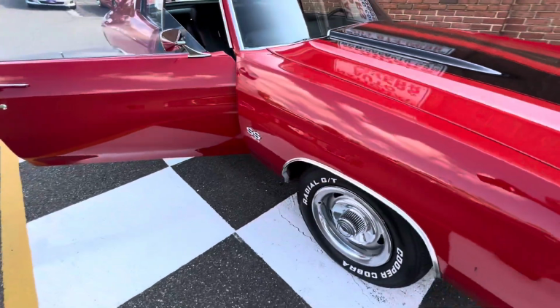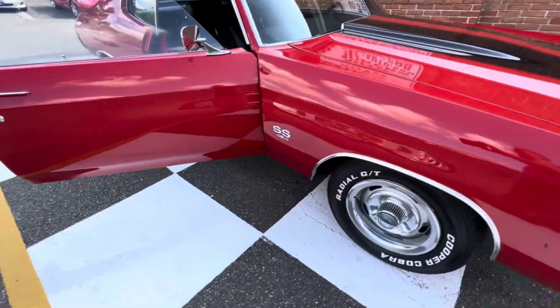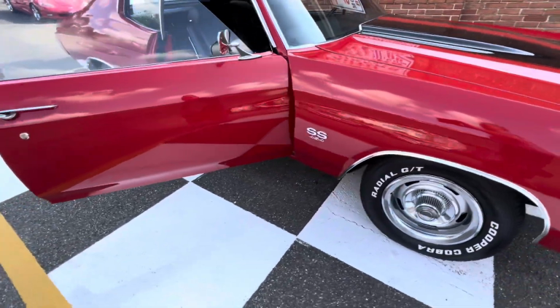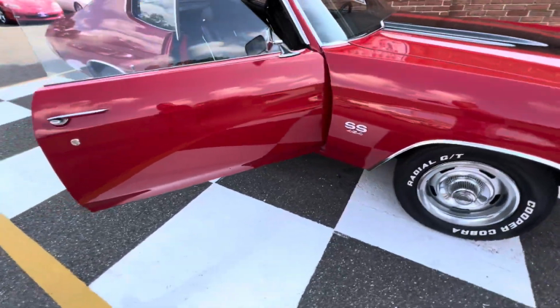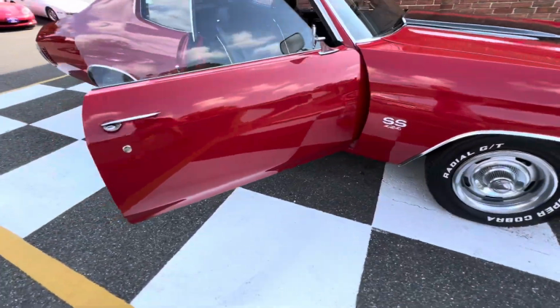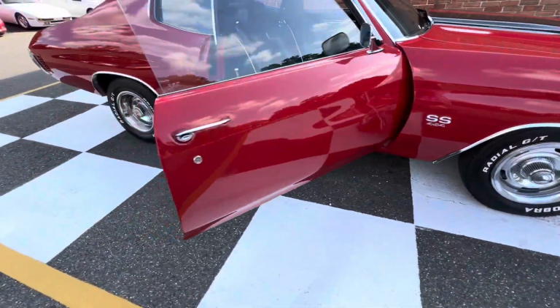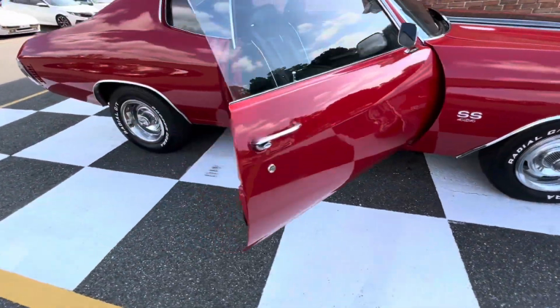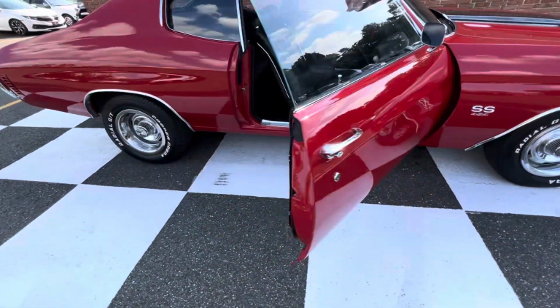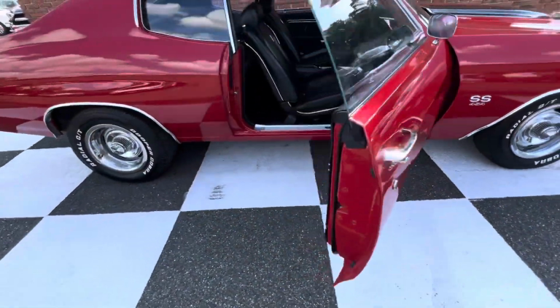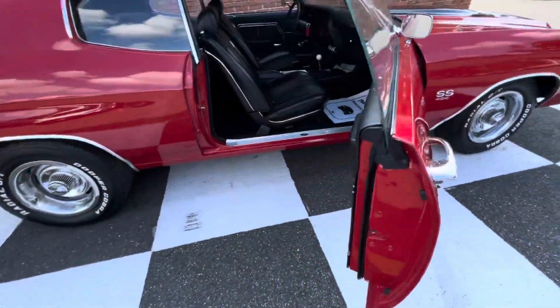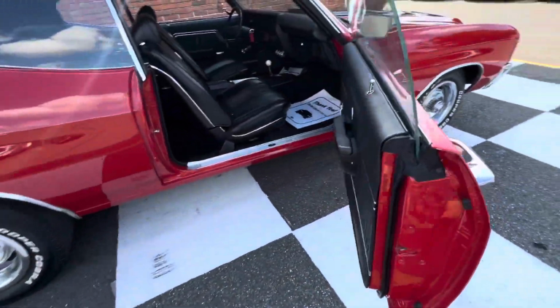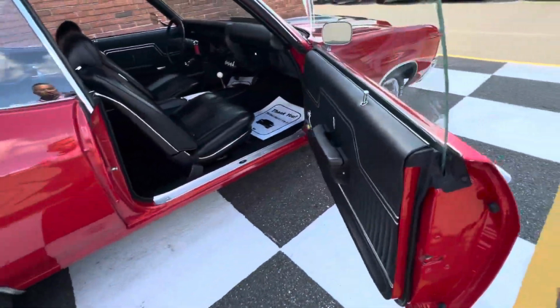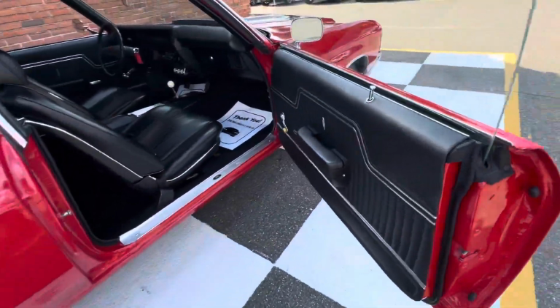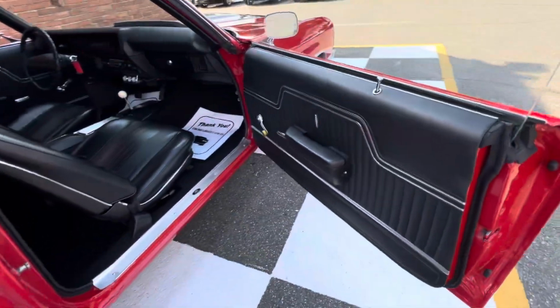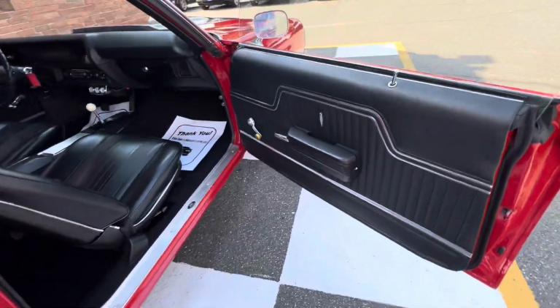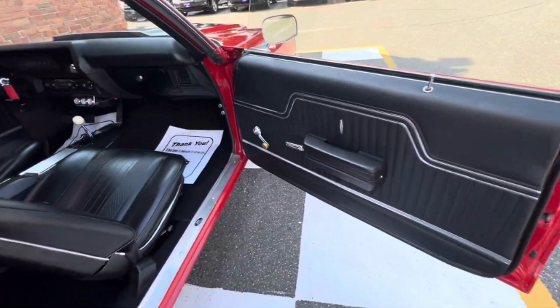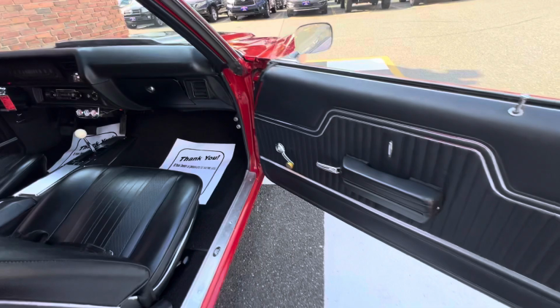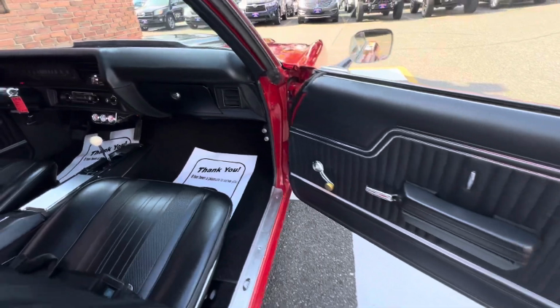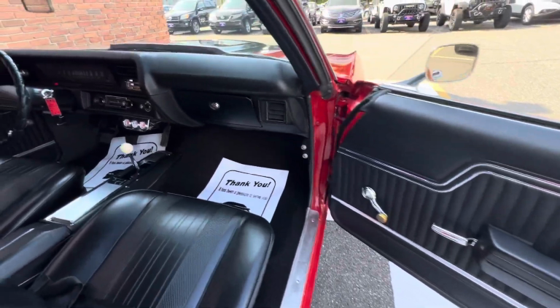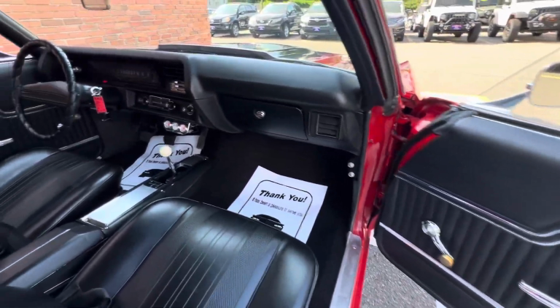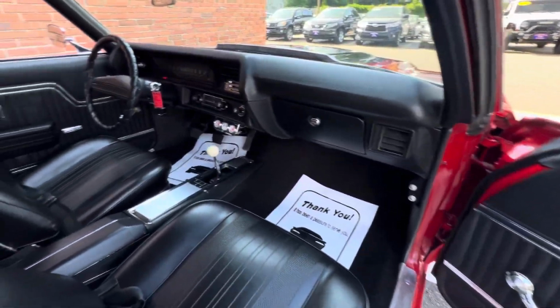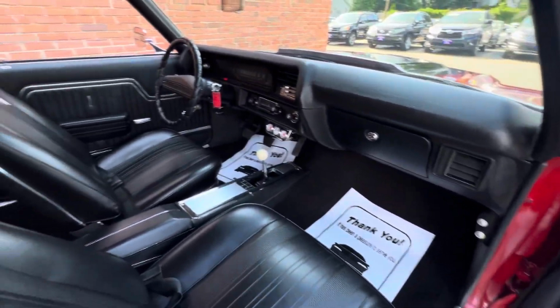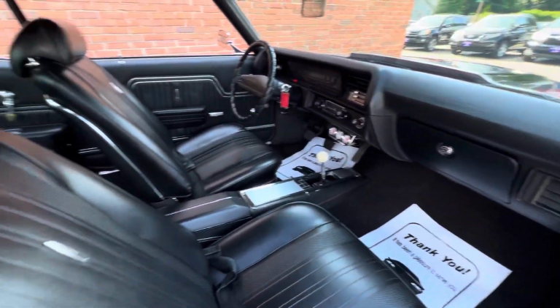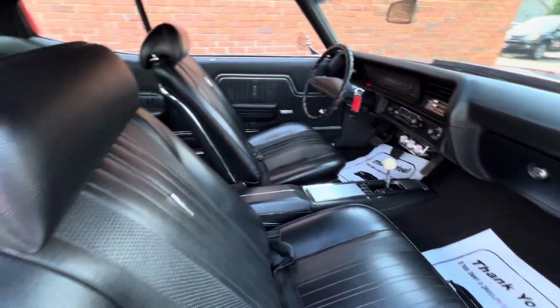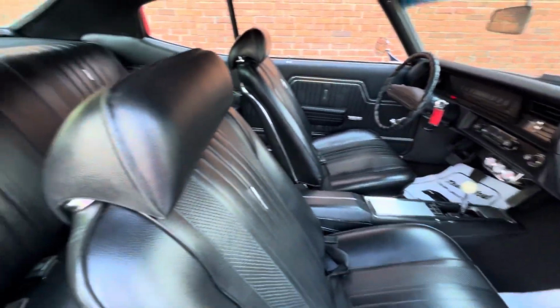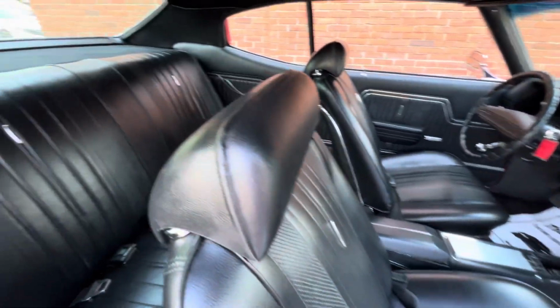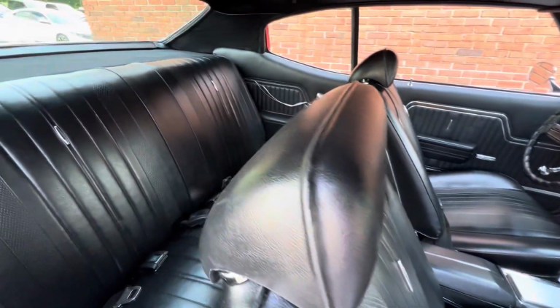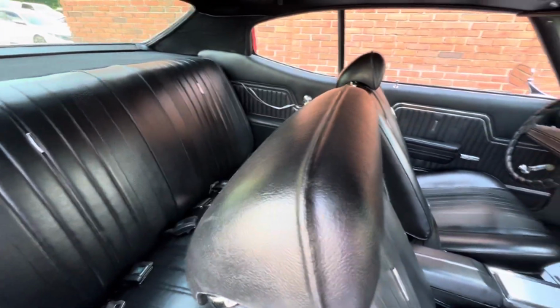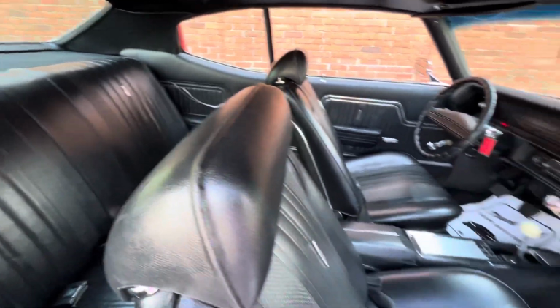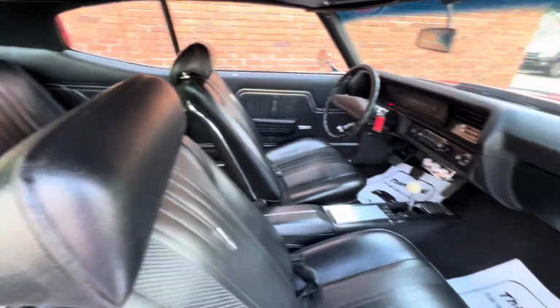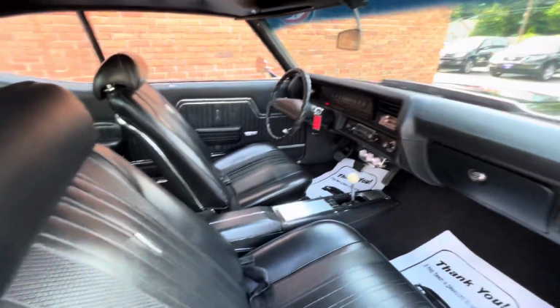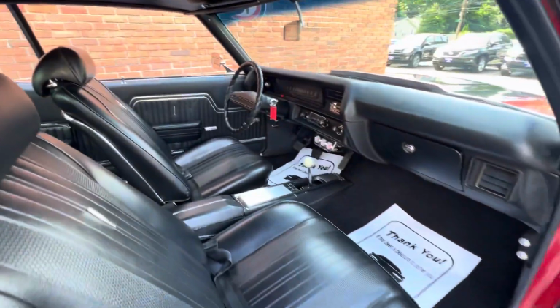I think my favorite thing is the interior. It's in just such nice condition. It definitely has been redone by the previous owner.